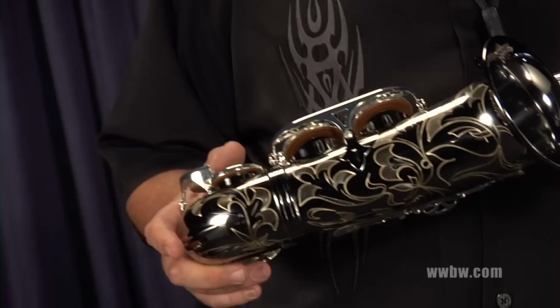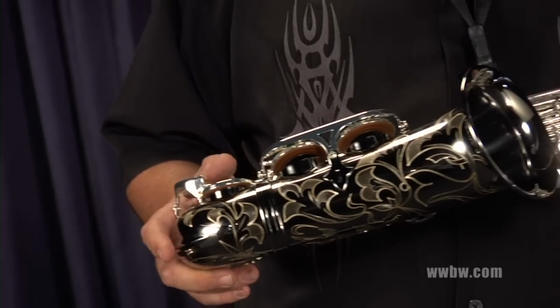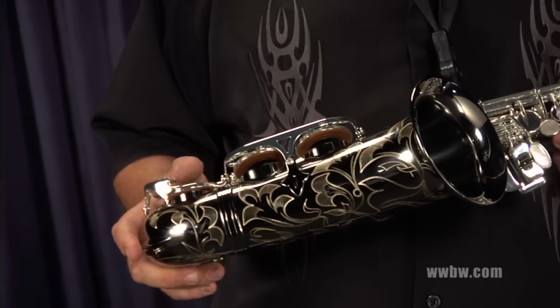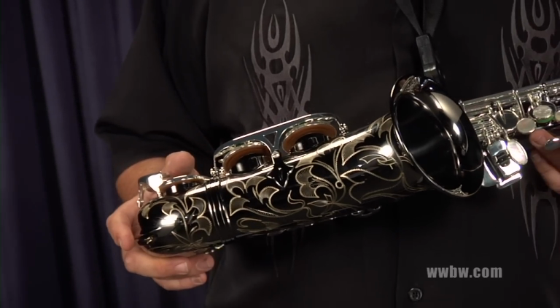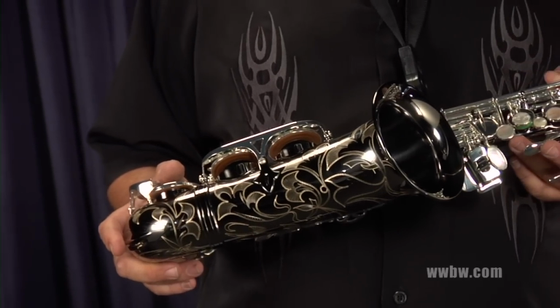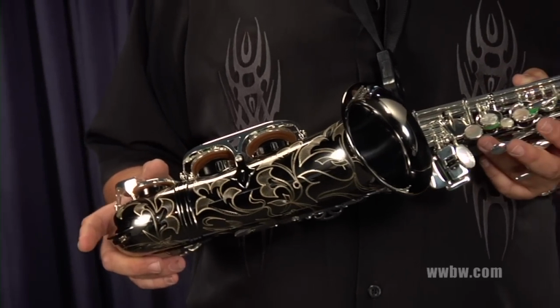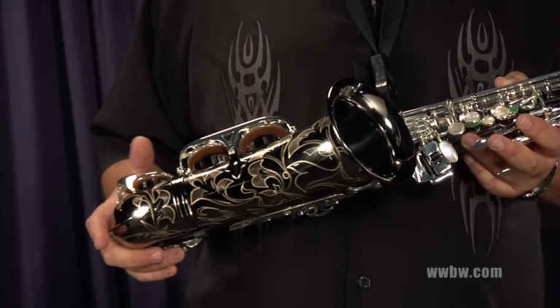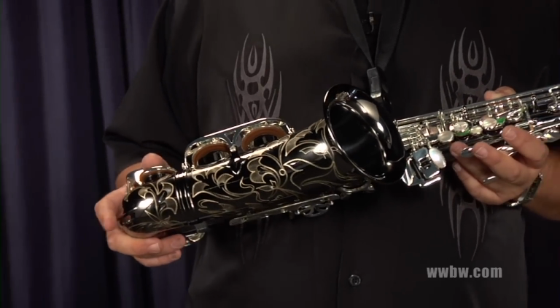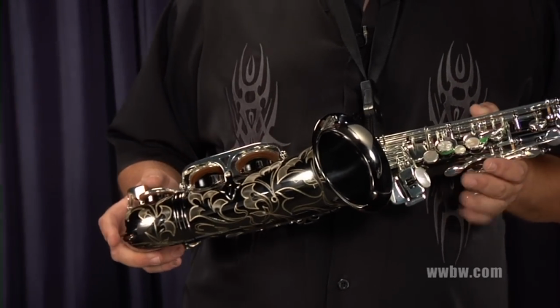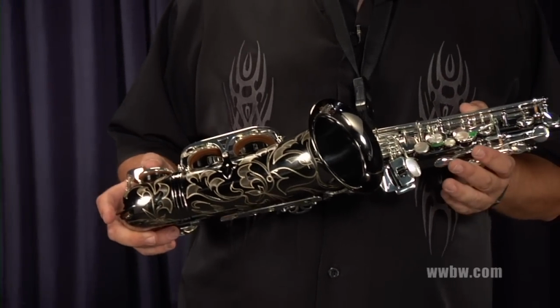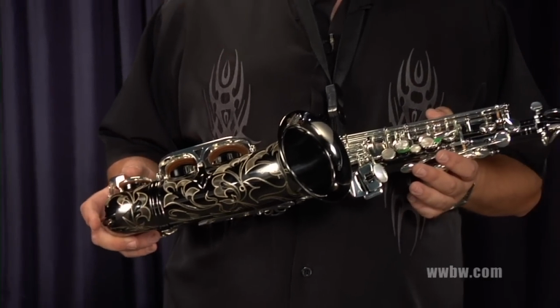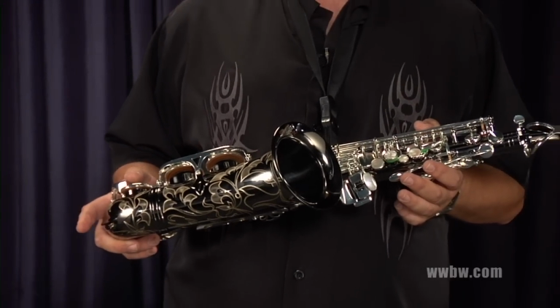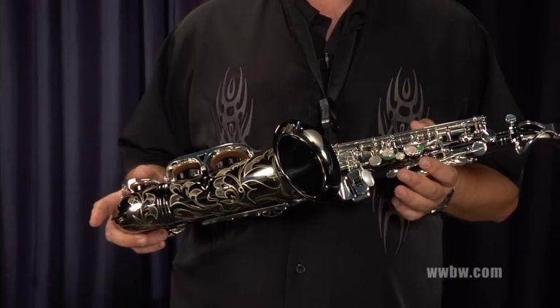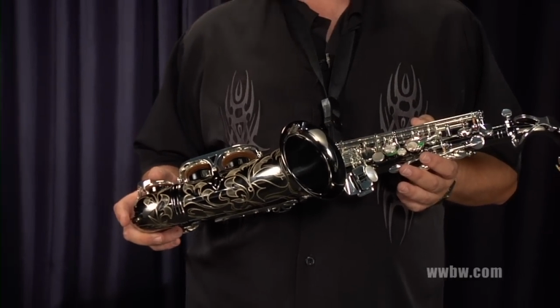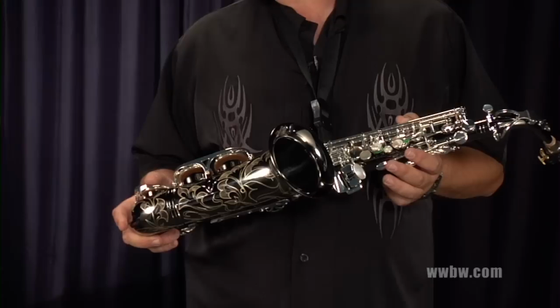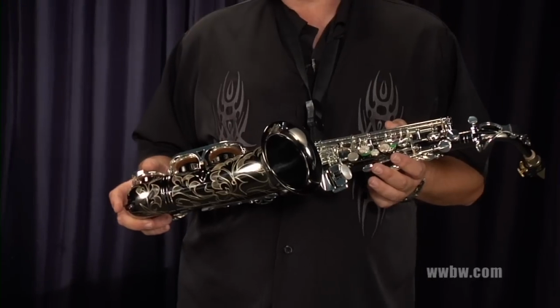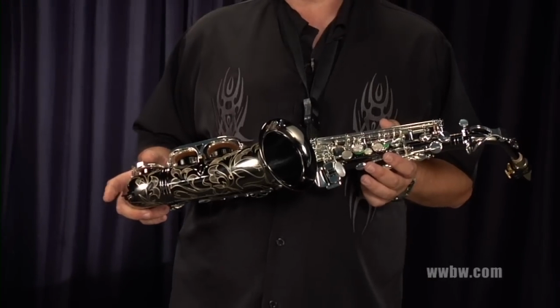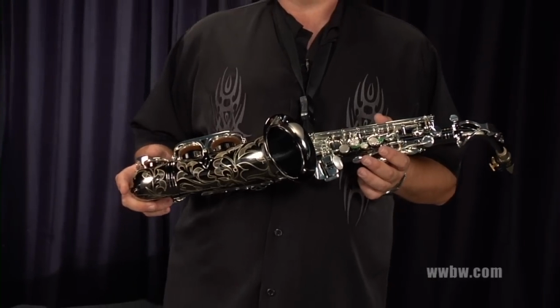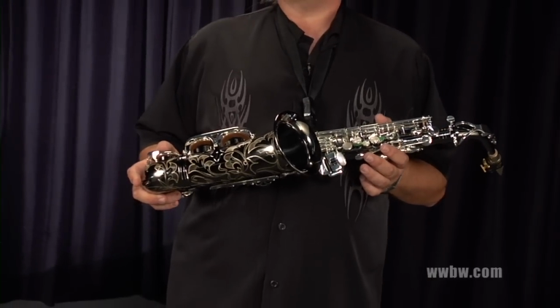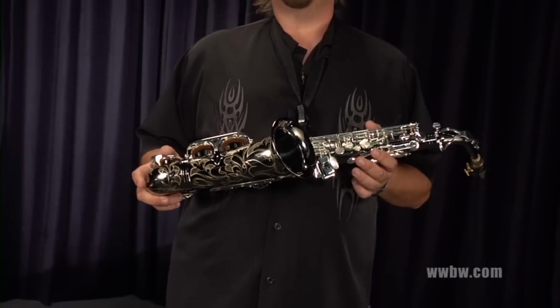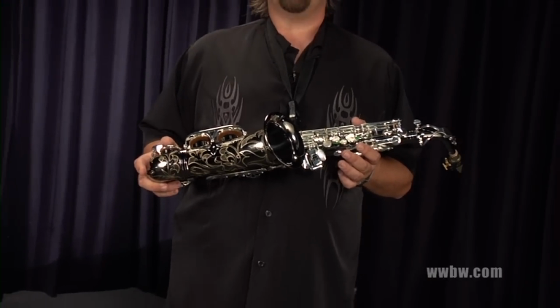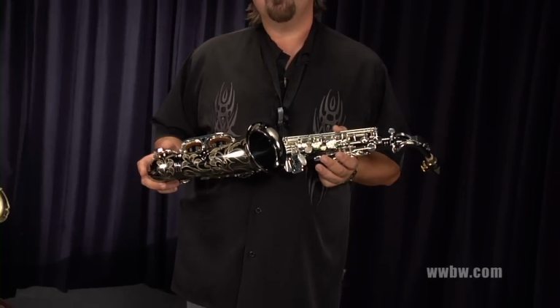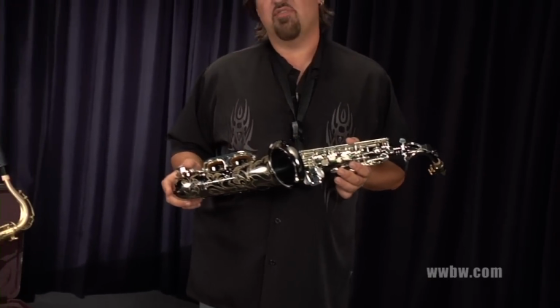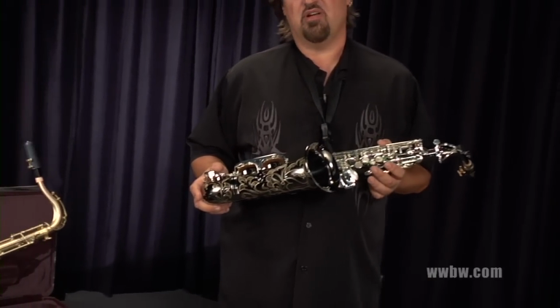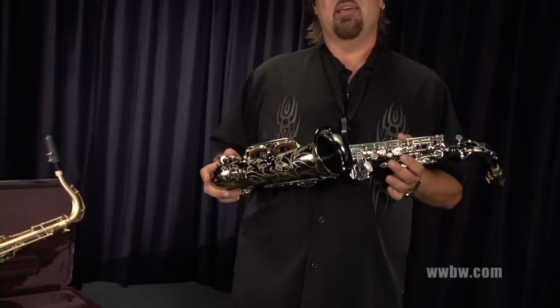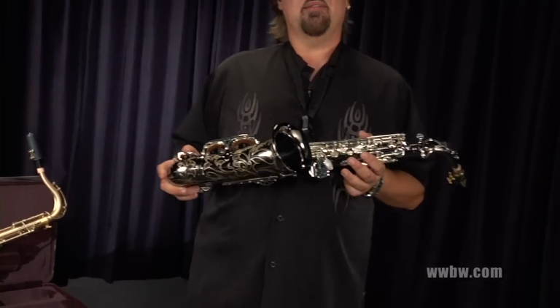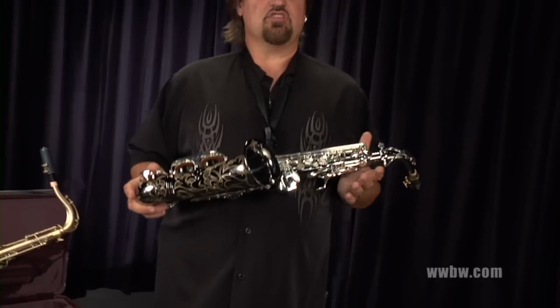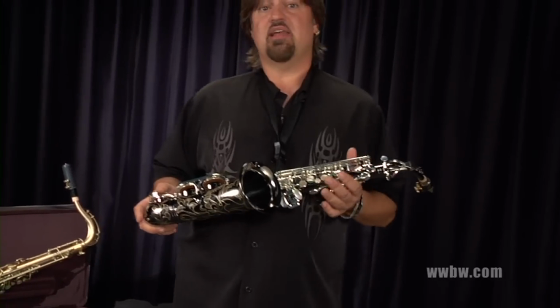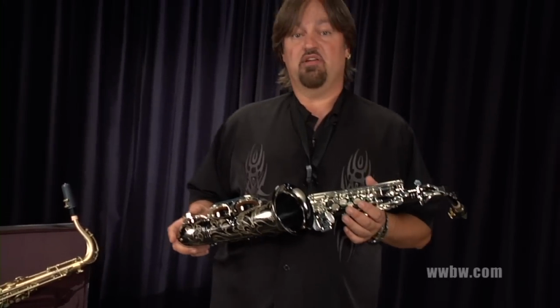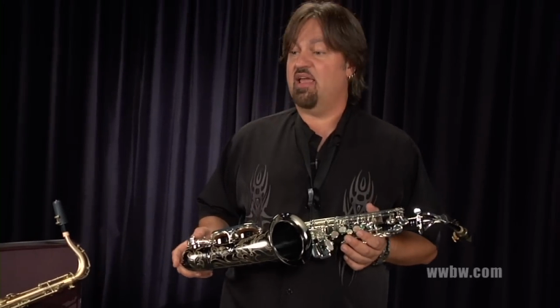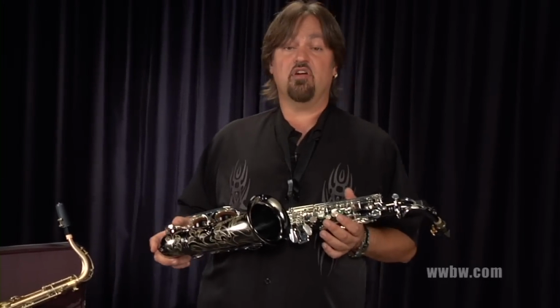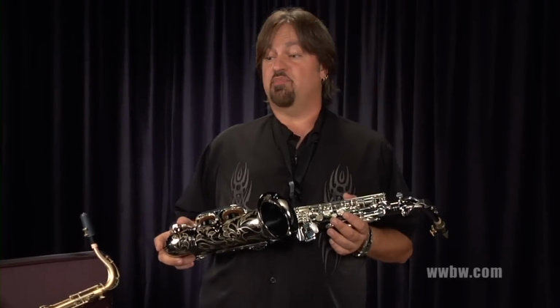The tone, the response, the intonation of the saxophone — it's got a lot of flexibility as far as dark and brighter when you lean into it. You can get very soft subtones, you can play very loud on it. It's got just a full dynamic range and is very enjoyable to play.